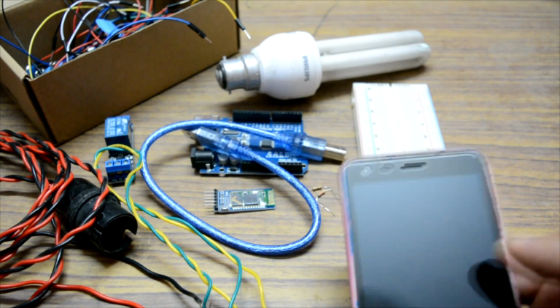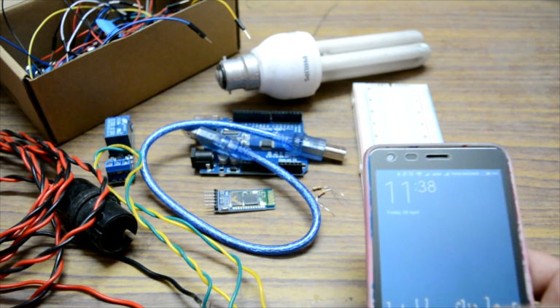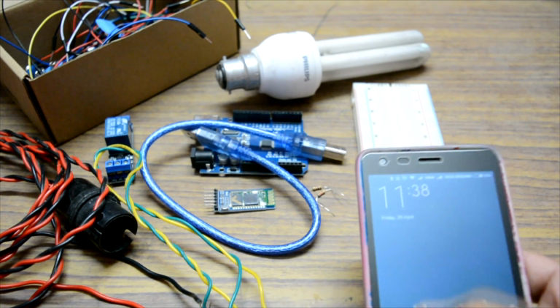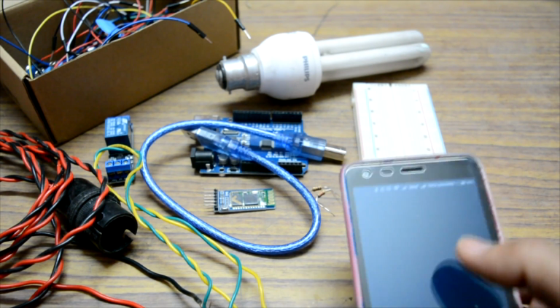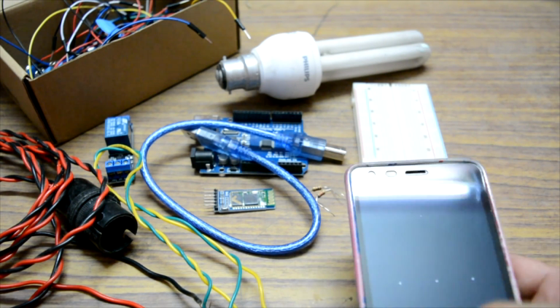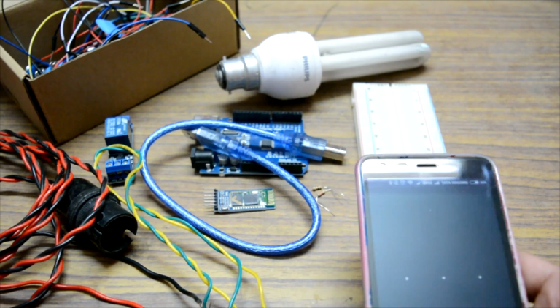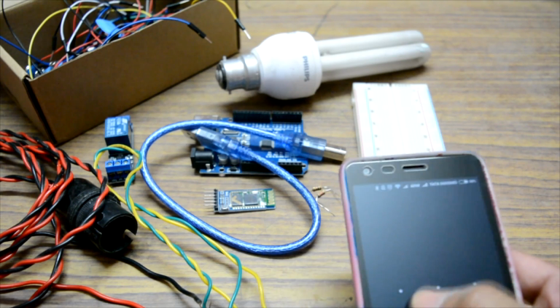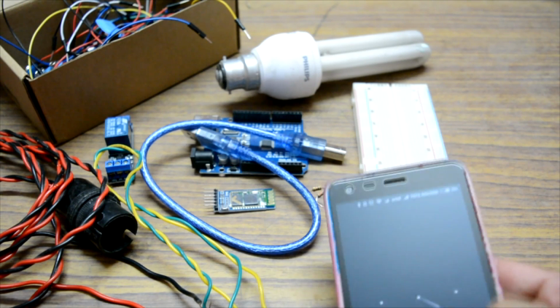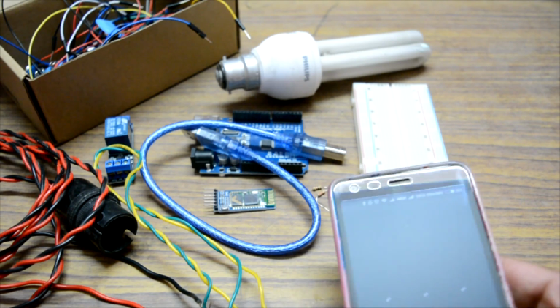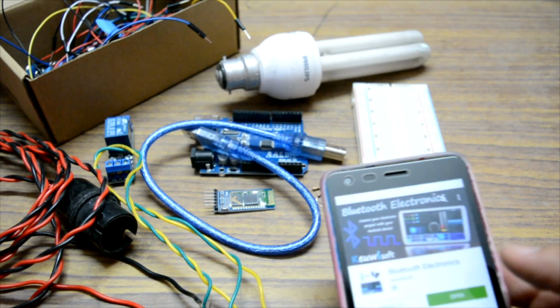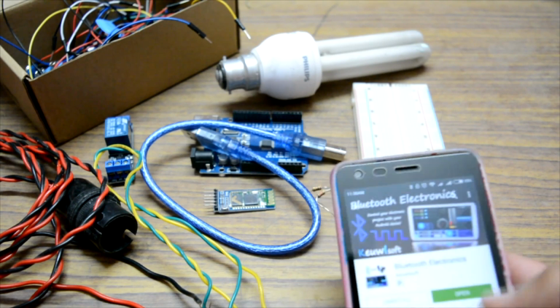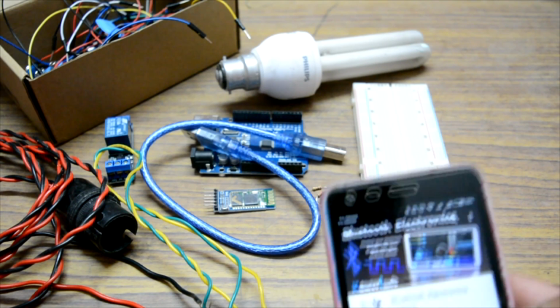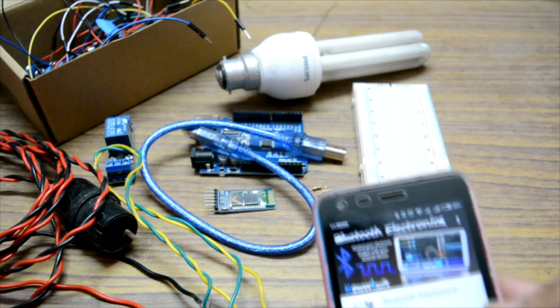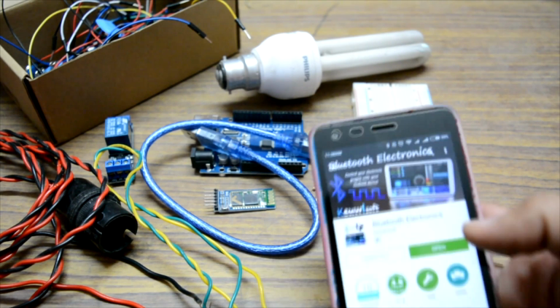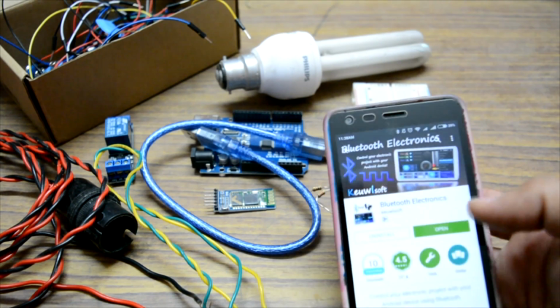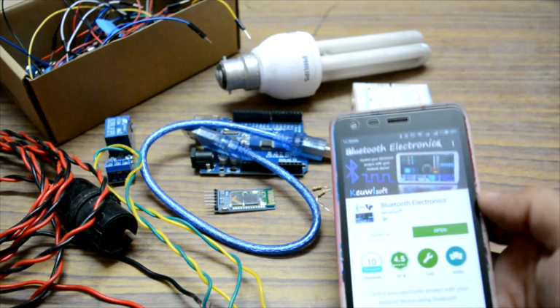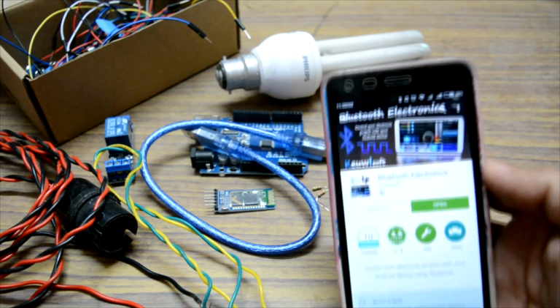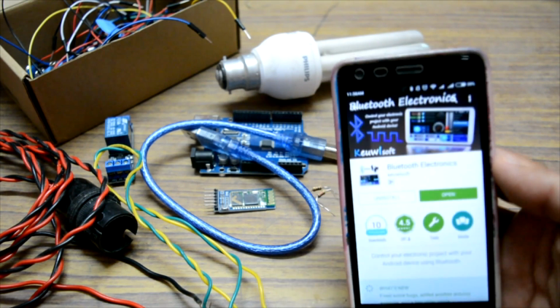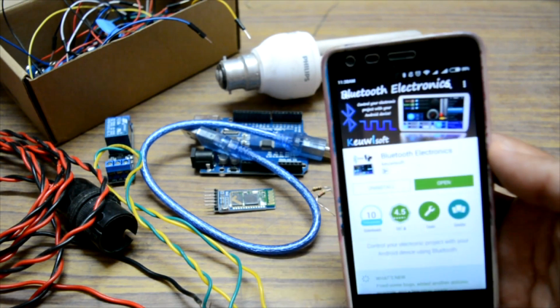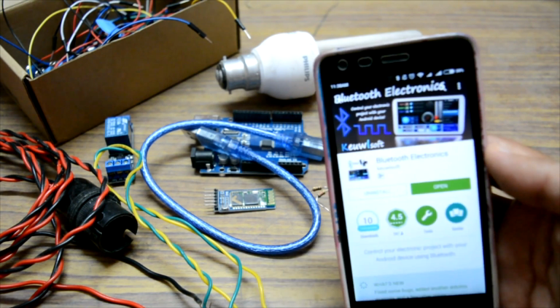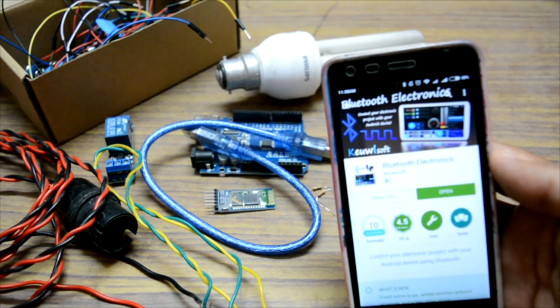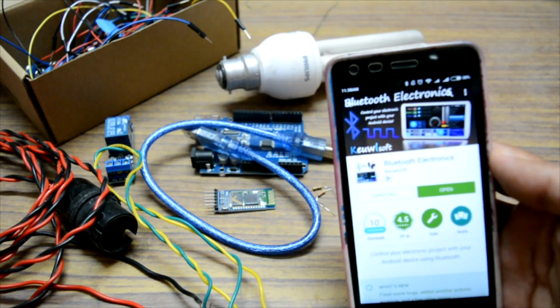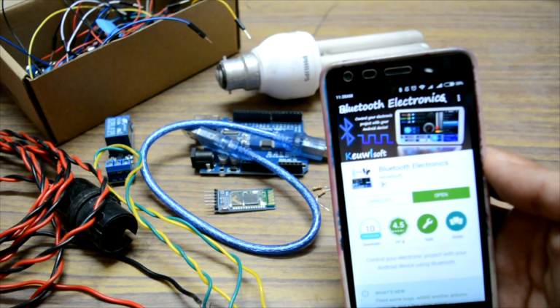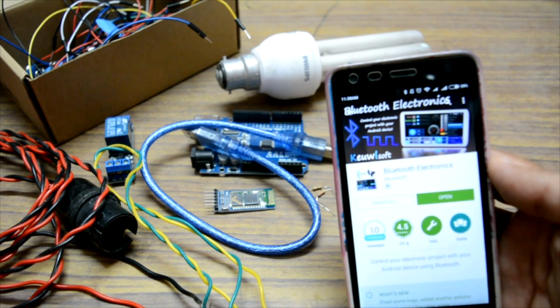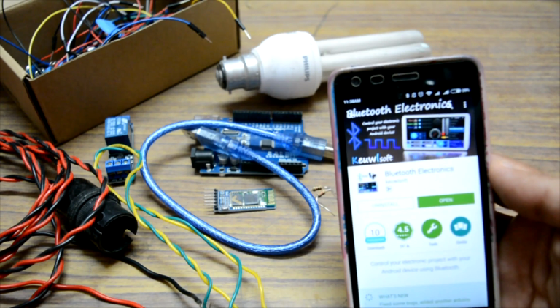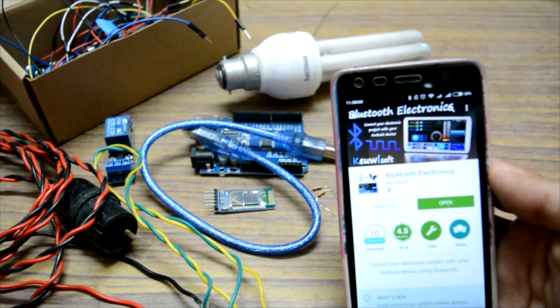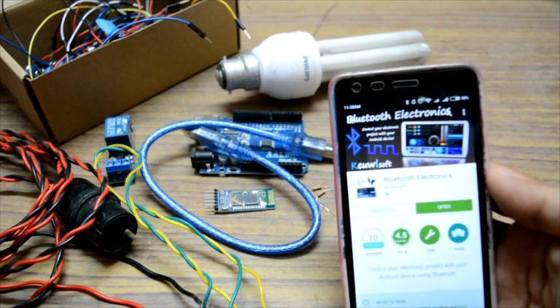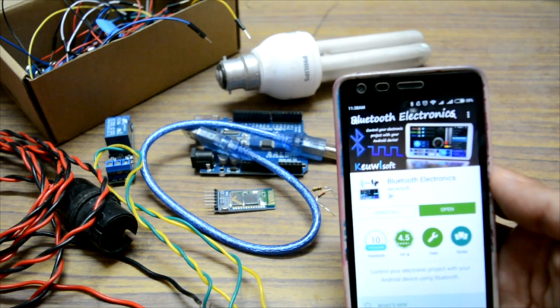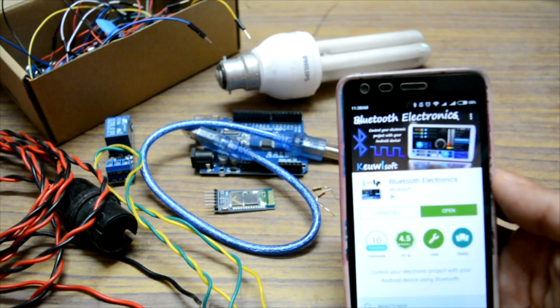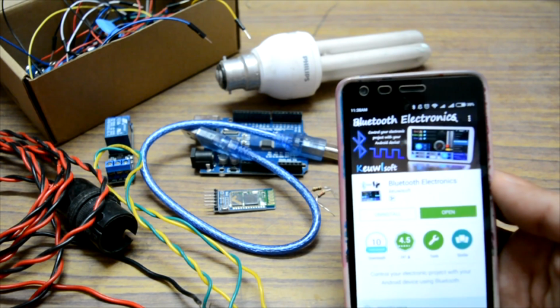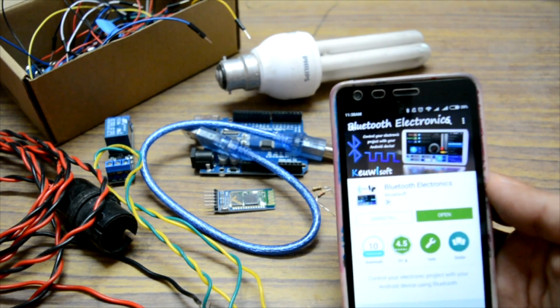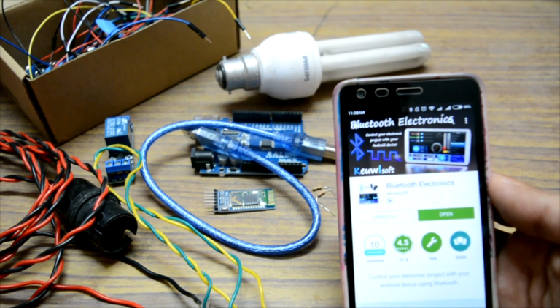Also, you need a smartphone so that you can connect to your Bluetooth module and control your lights. I'm using an app called Bluetooth Electronics. By using this app, you can control your lights.